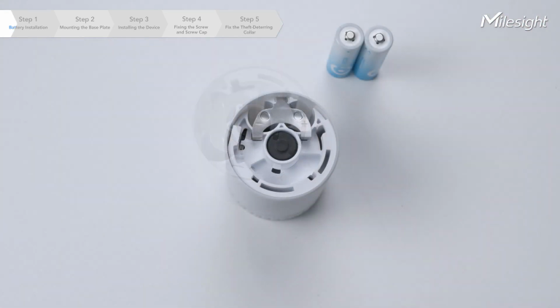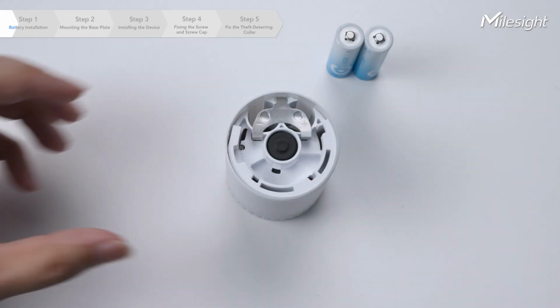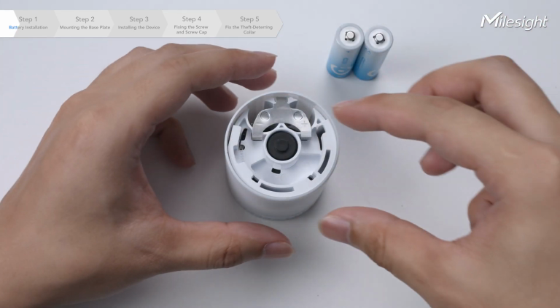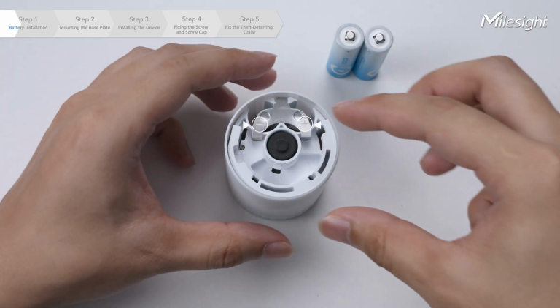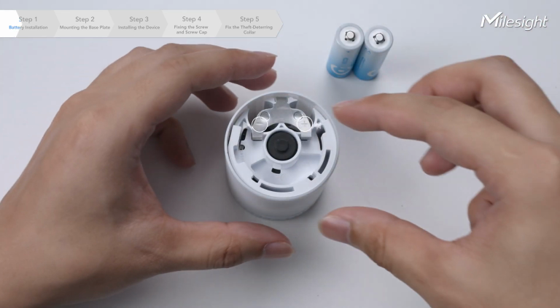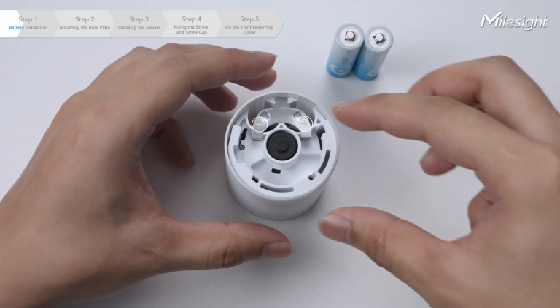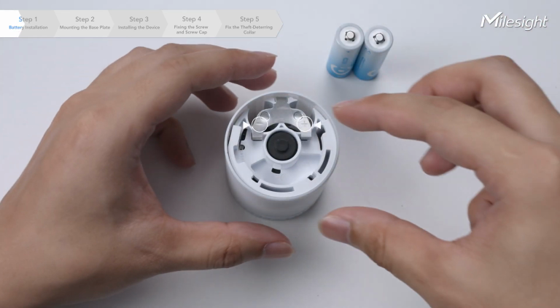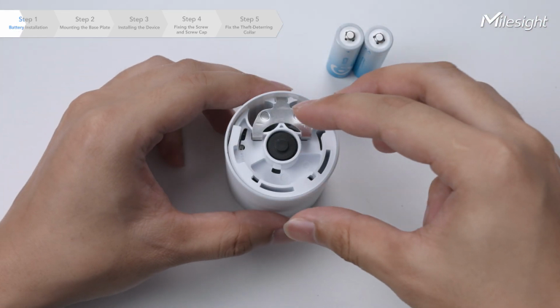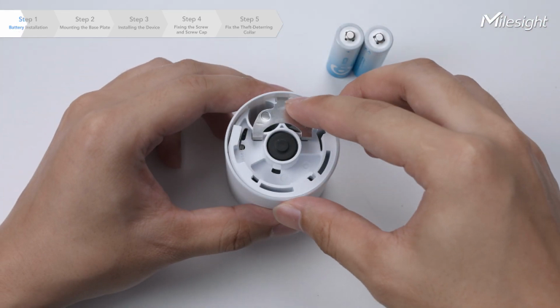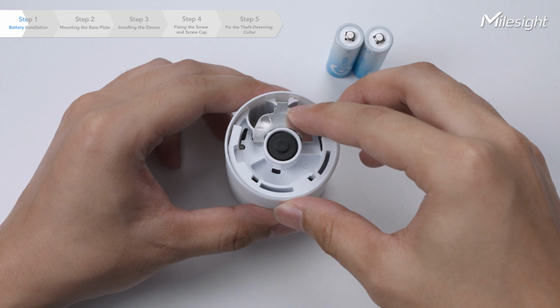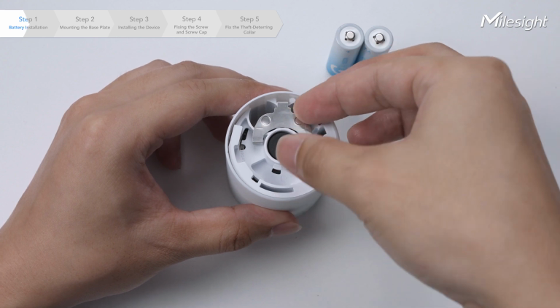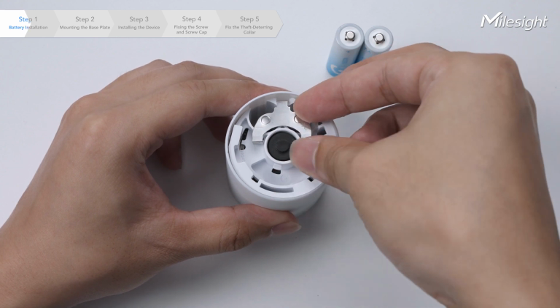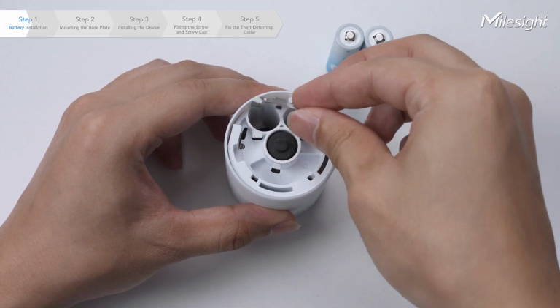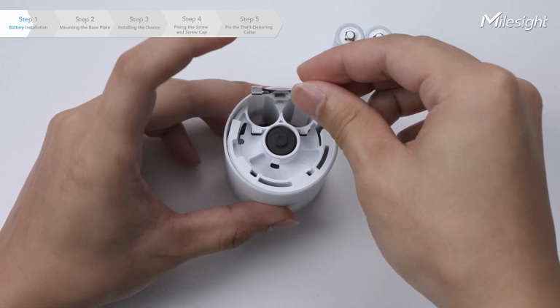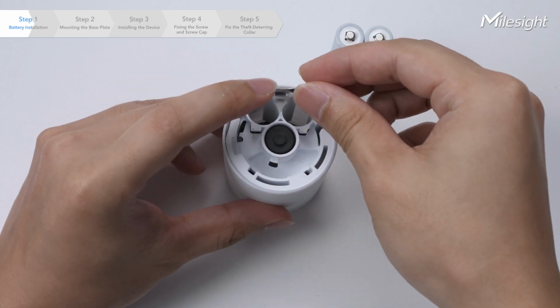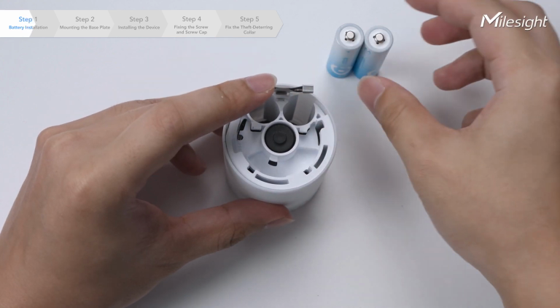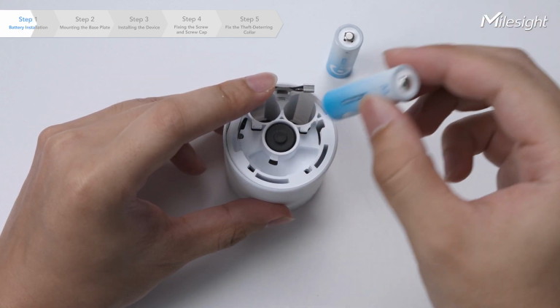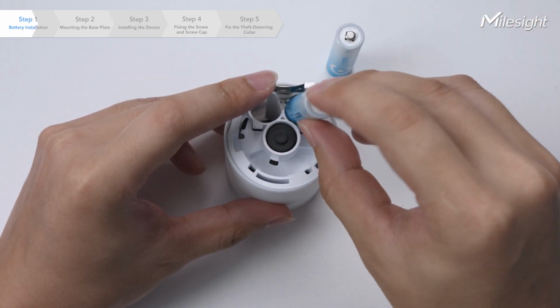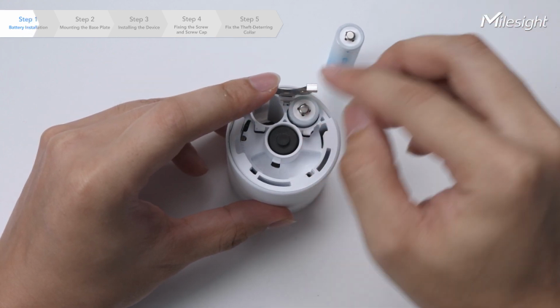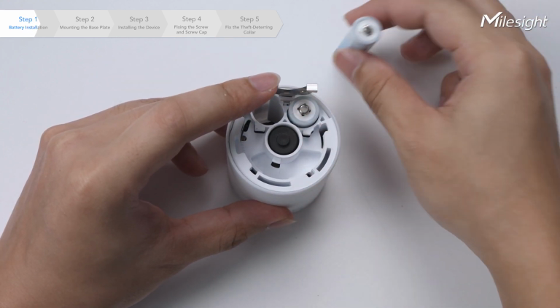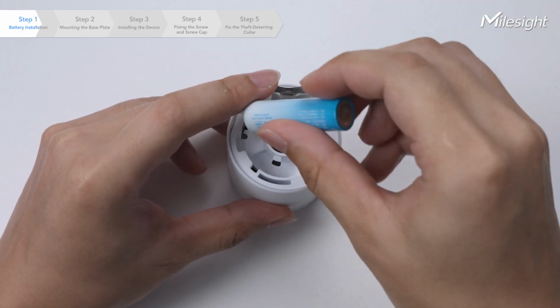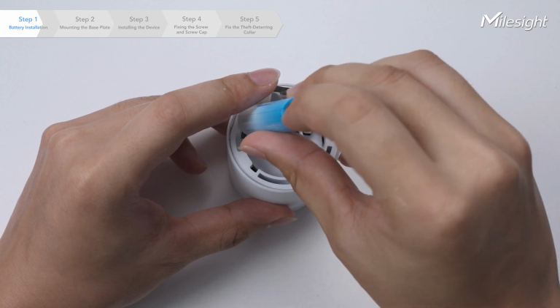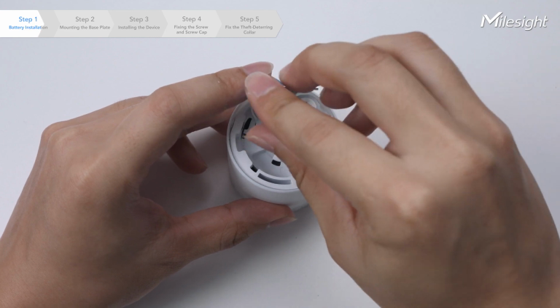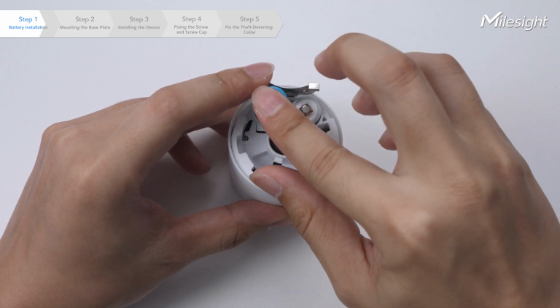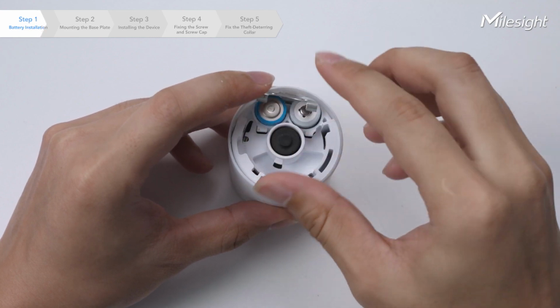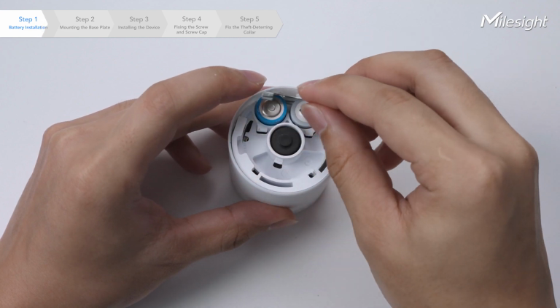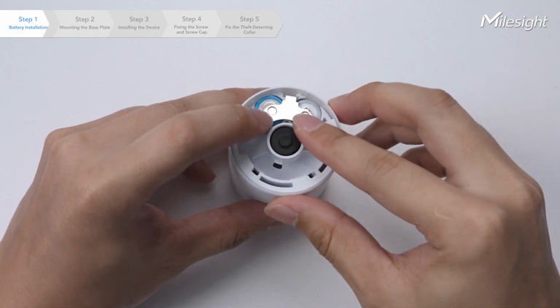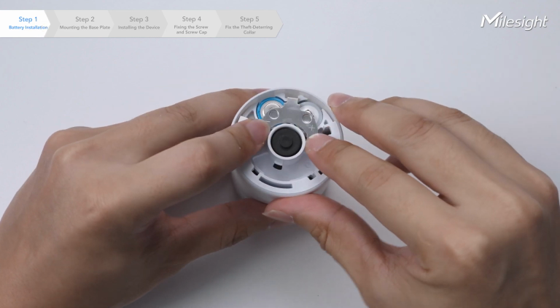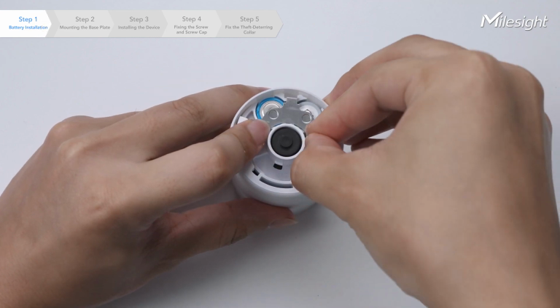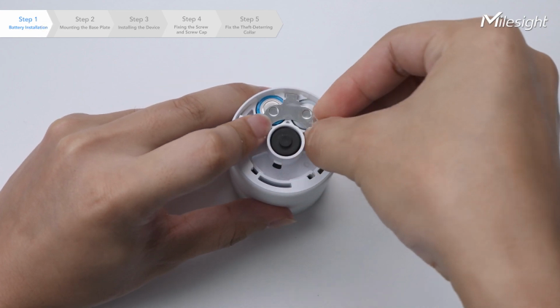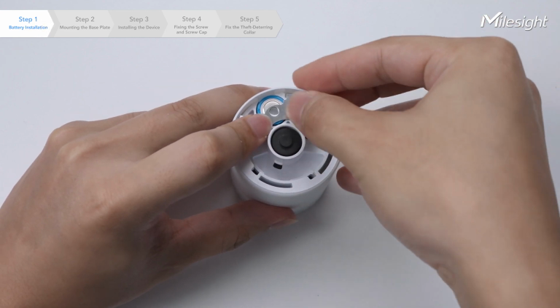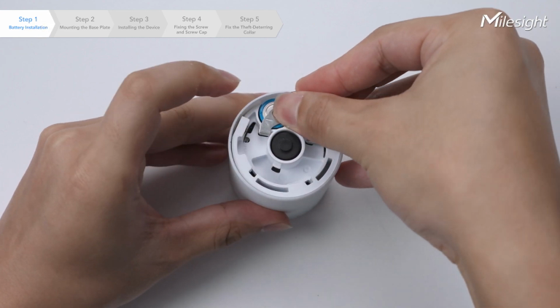Now, let's open the metal battery cover. Install the two batteries following the correct direction as indicated on the battery cover. Place the battery cover back in position and press firmly to secure the metal cap.